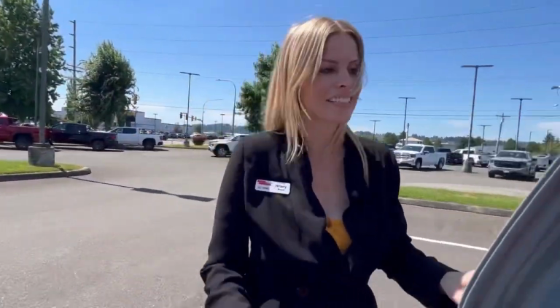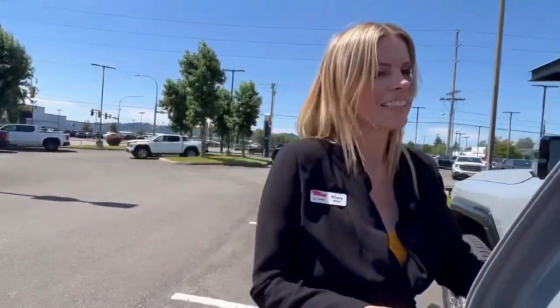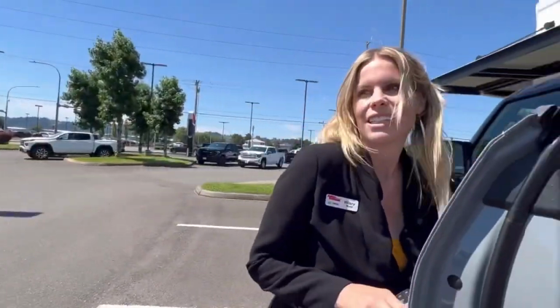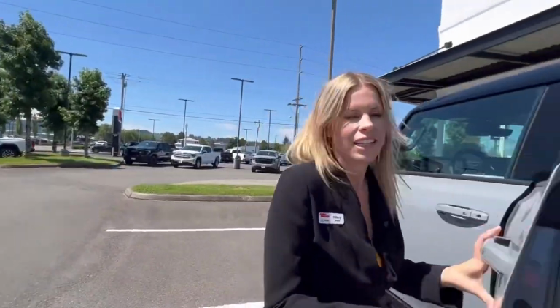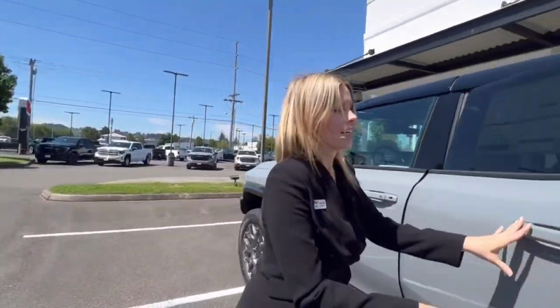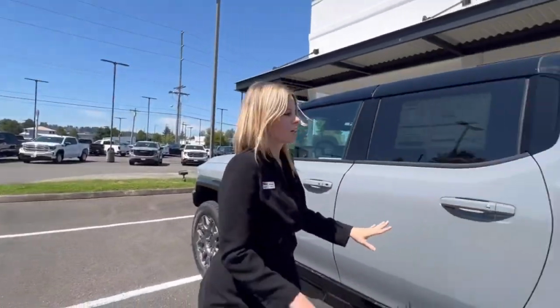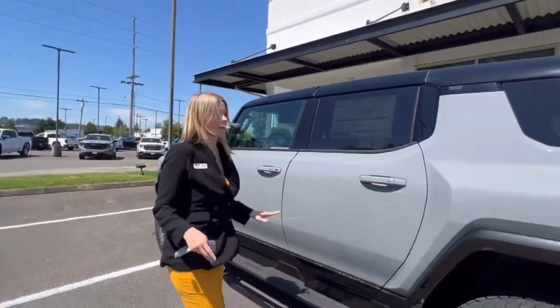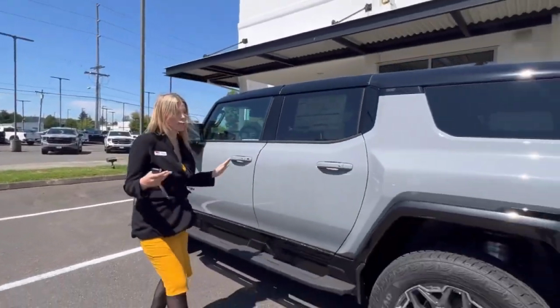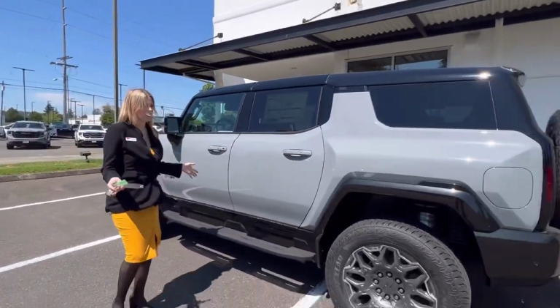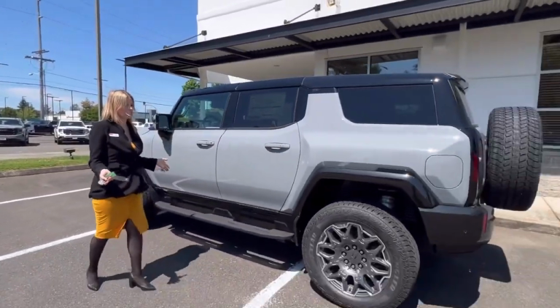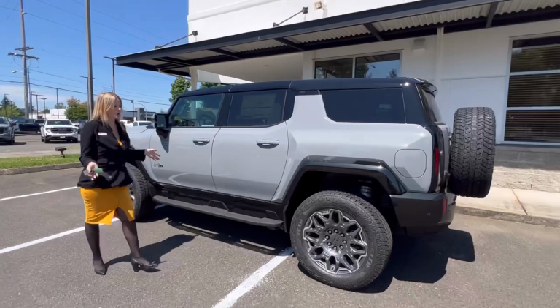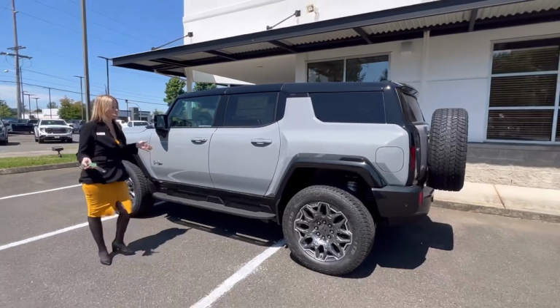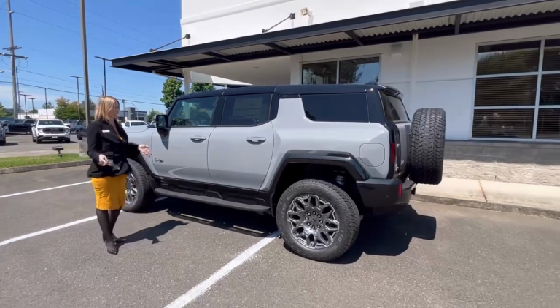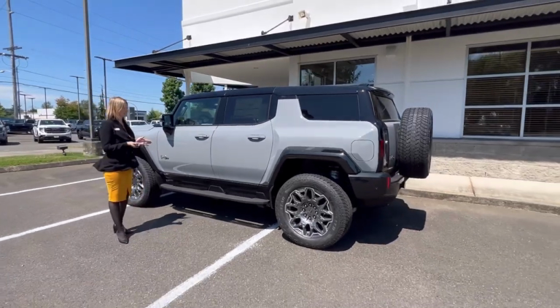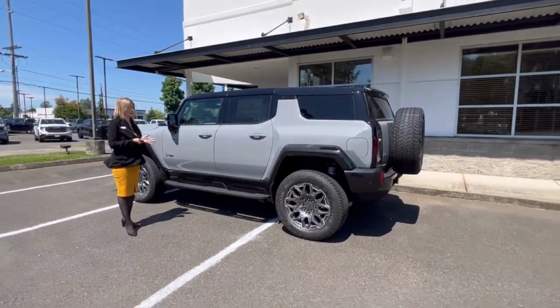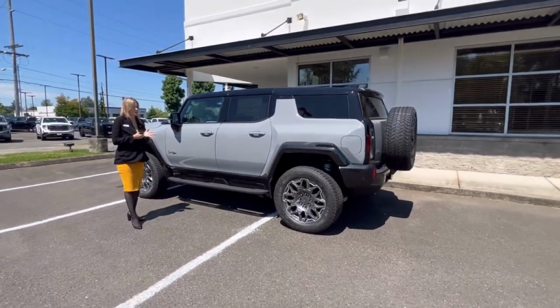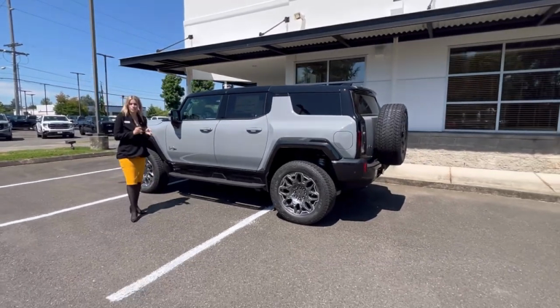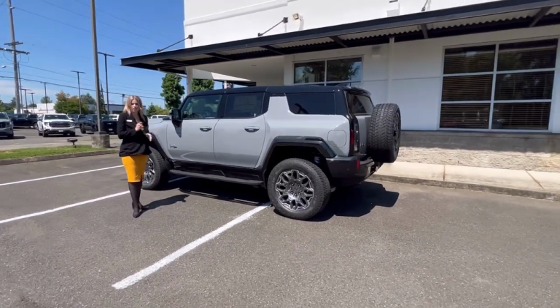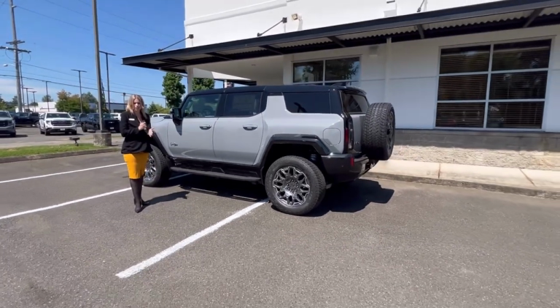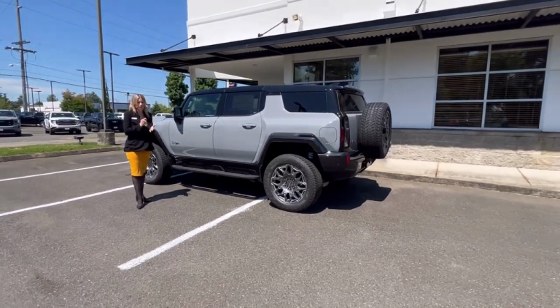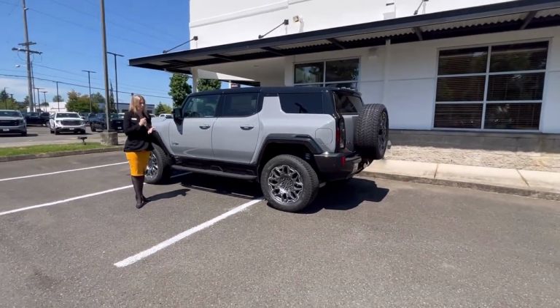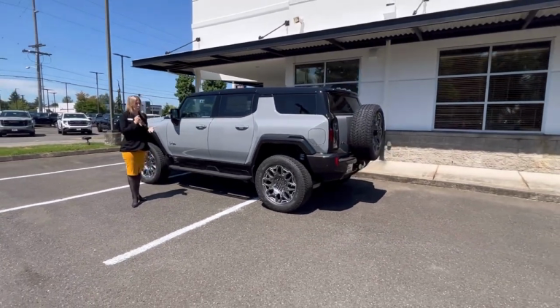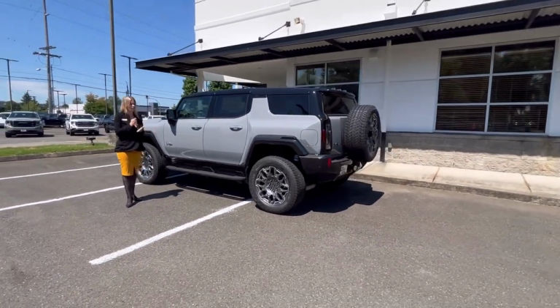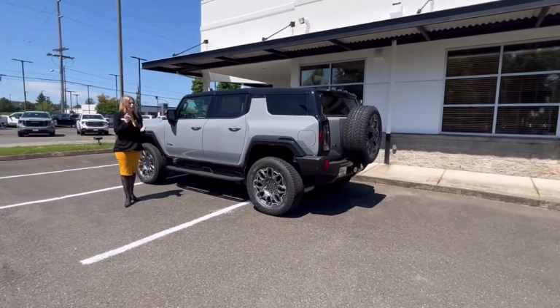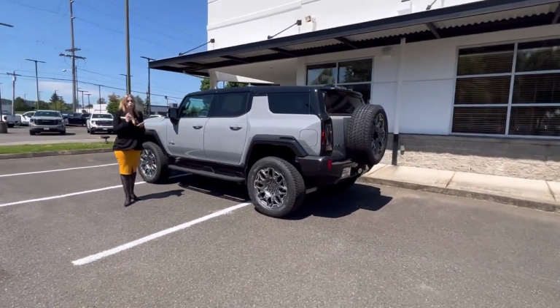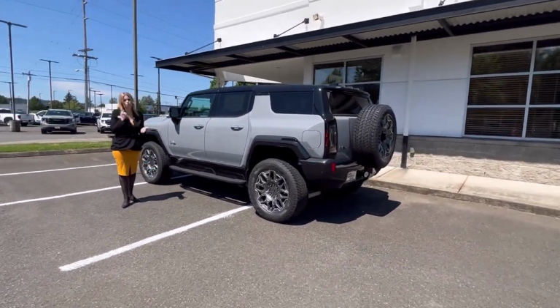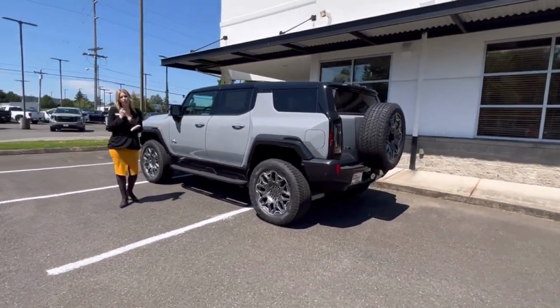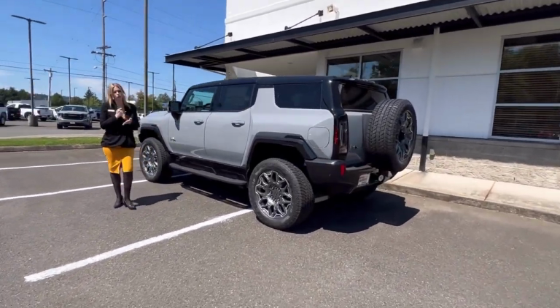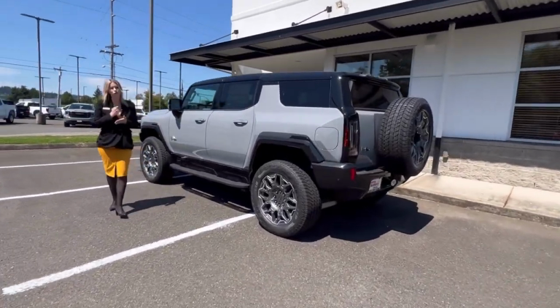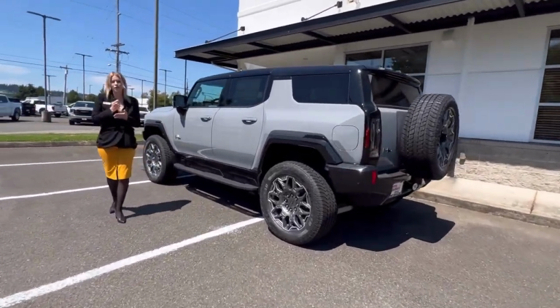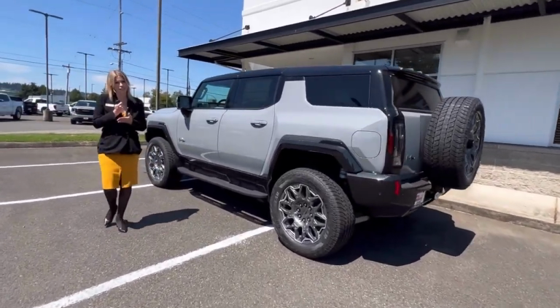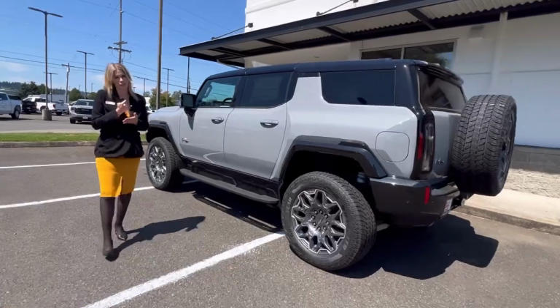If you have any questions, call, text, email, or come see me — Hillary here at Valley GMC. I hope to meet and work with you very soon.